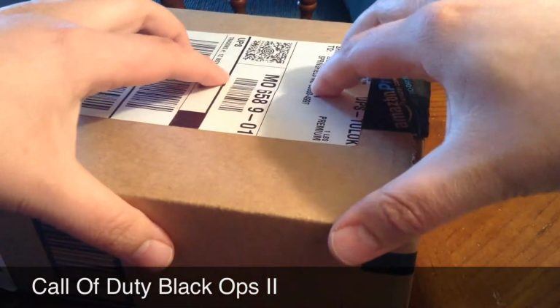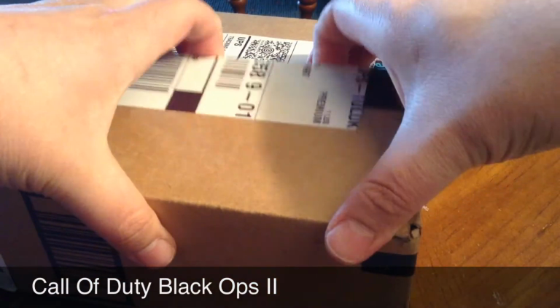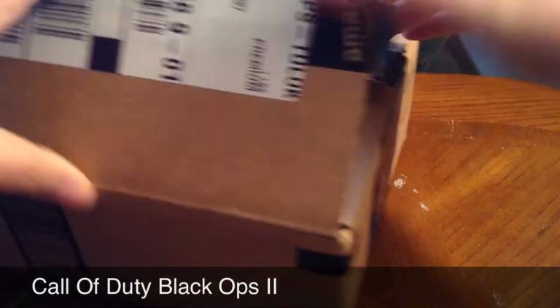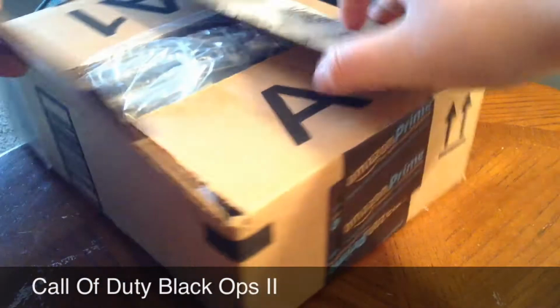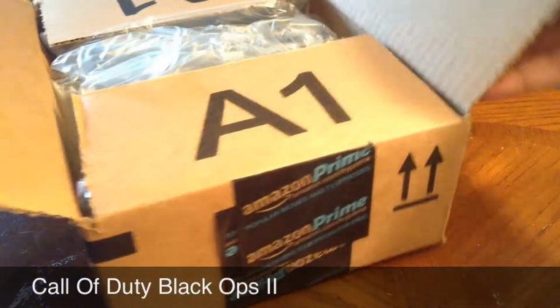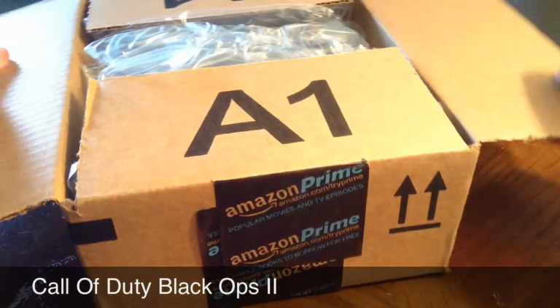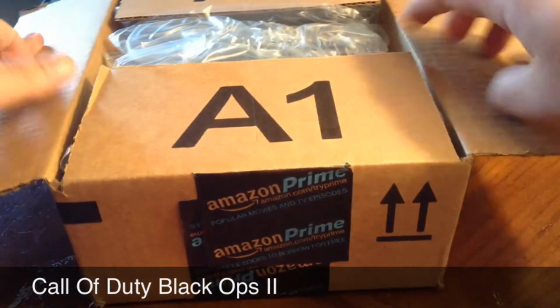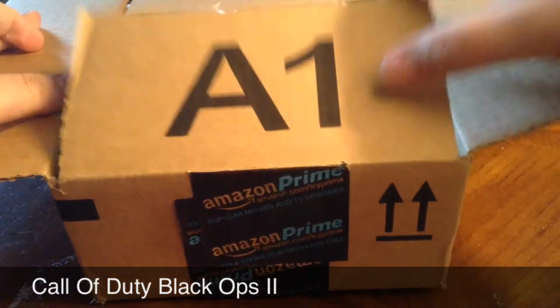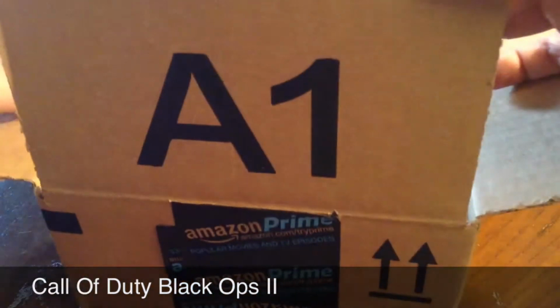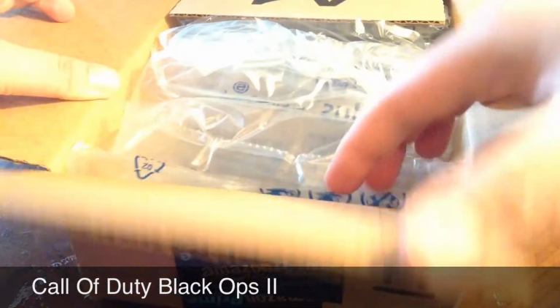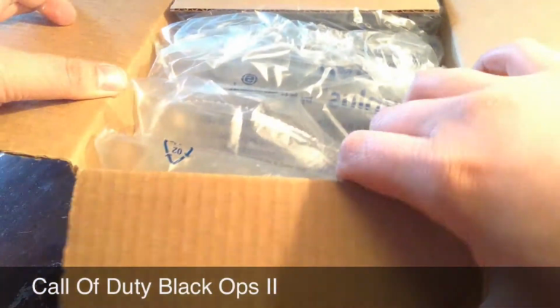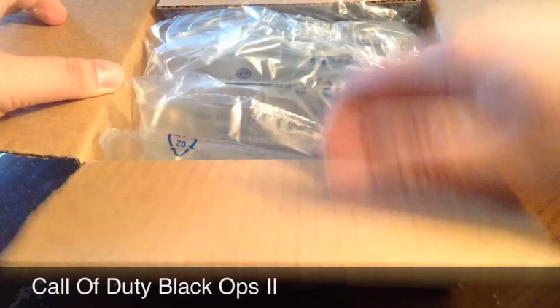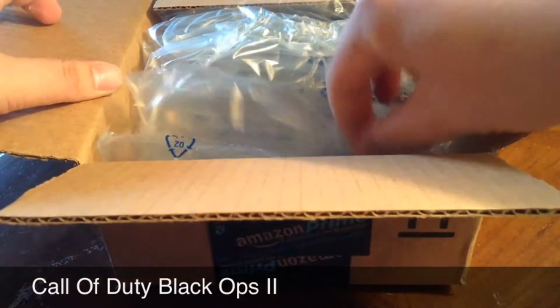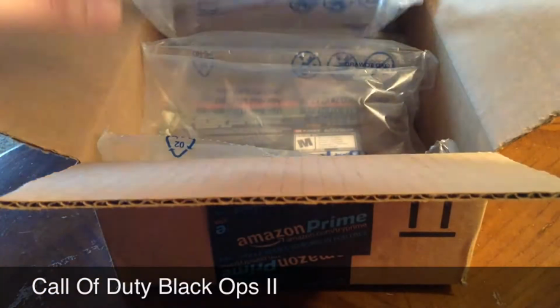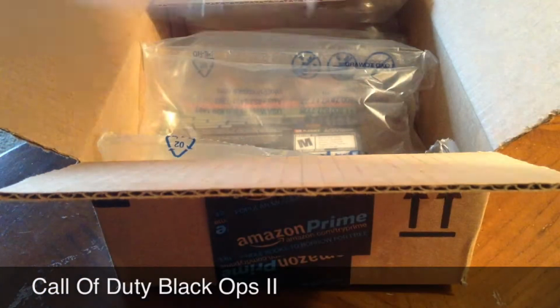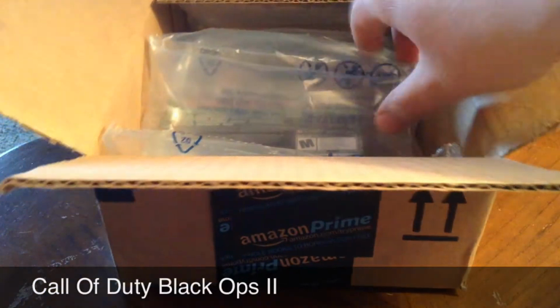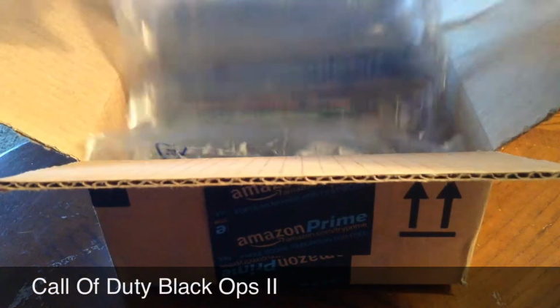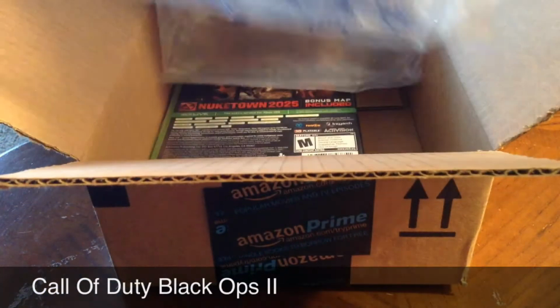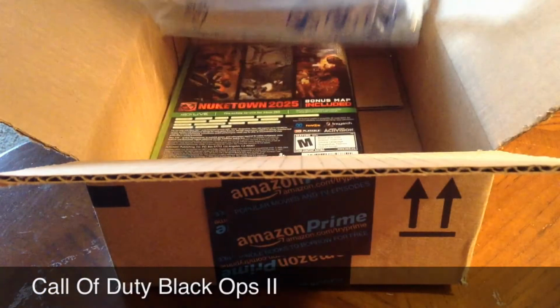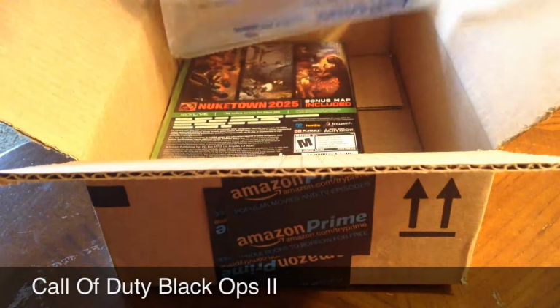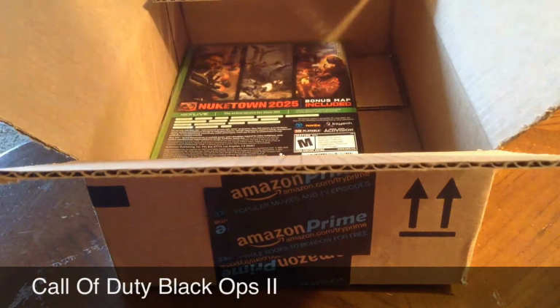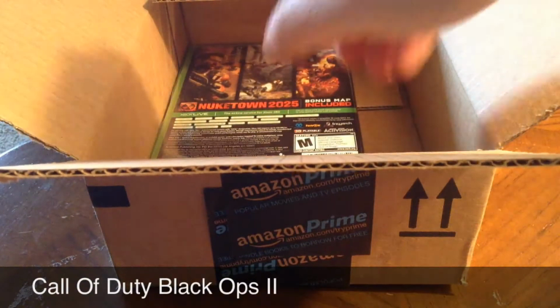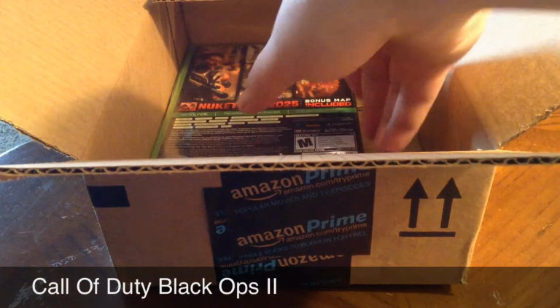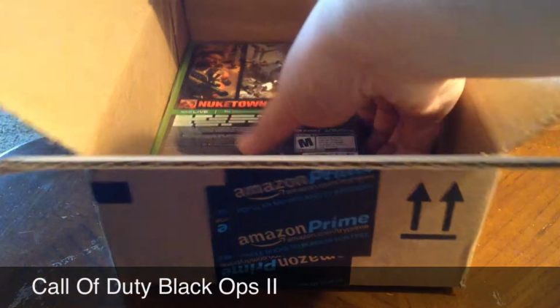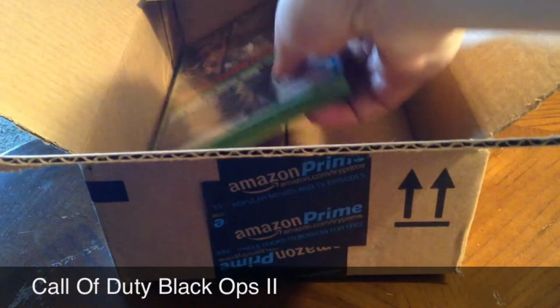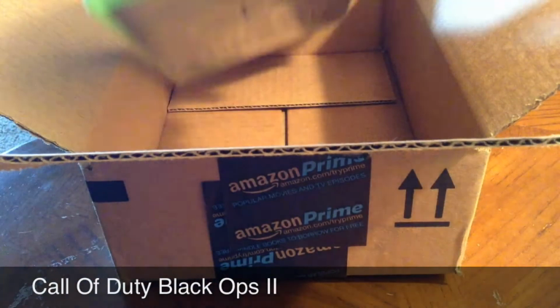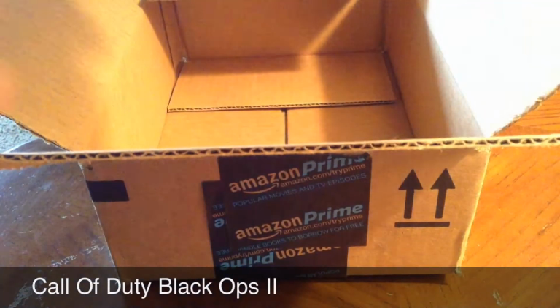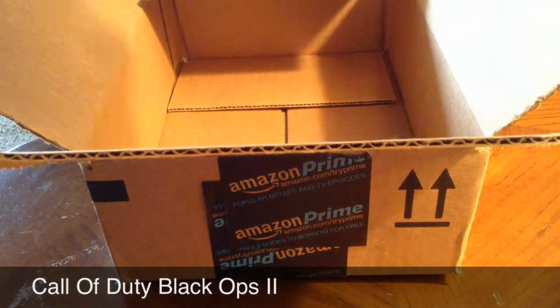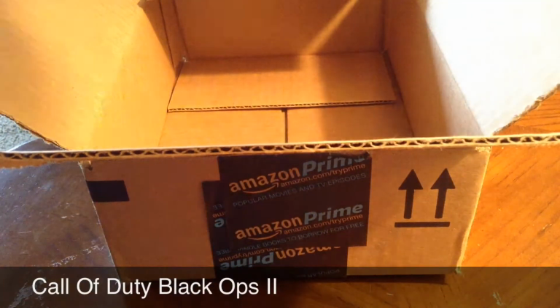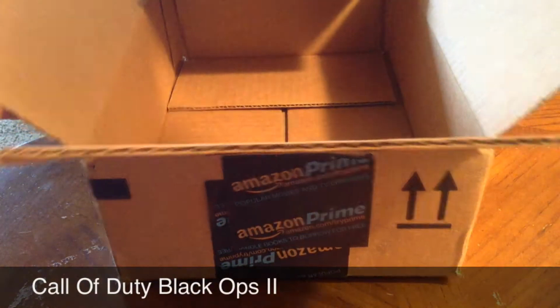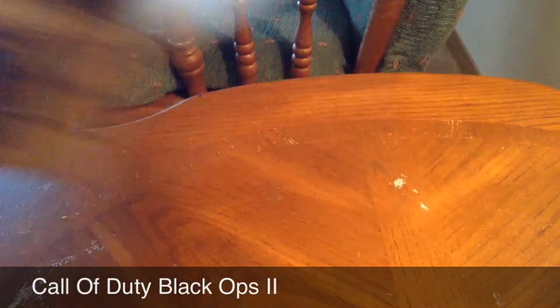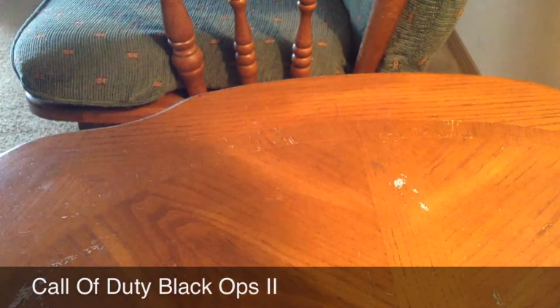Had my handy knife there to cut into the box. And we got a little bubble paper, I guess you want to call it that. And there's the game already. Get the crappy box out of the way.